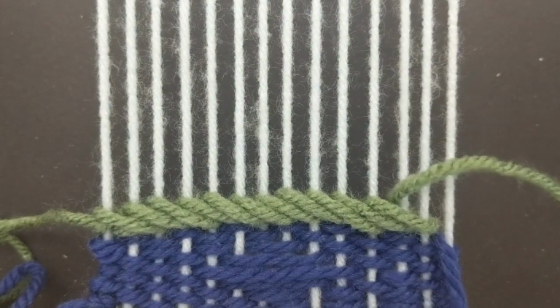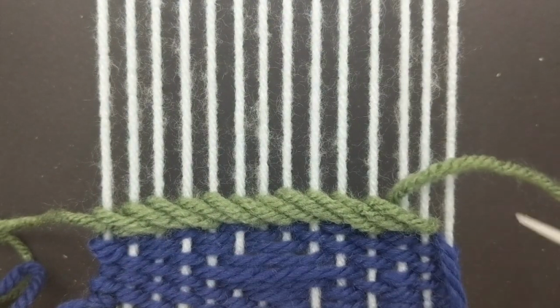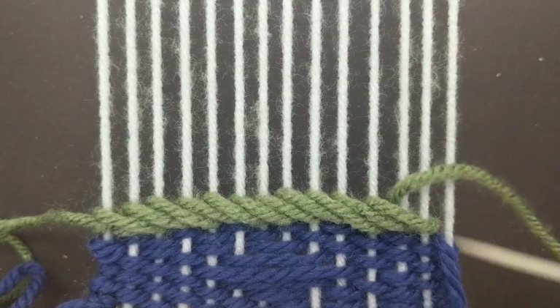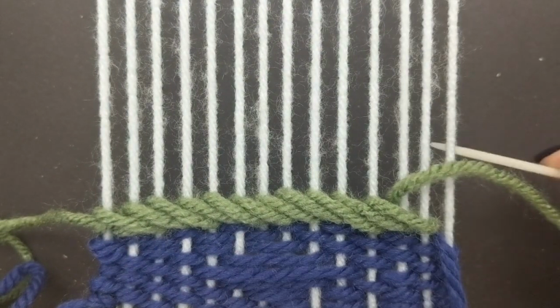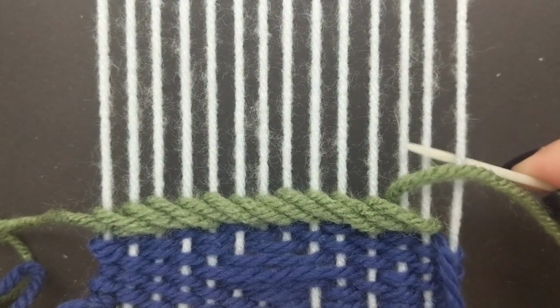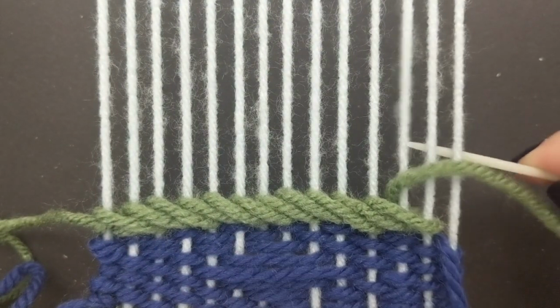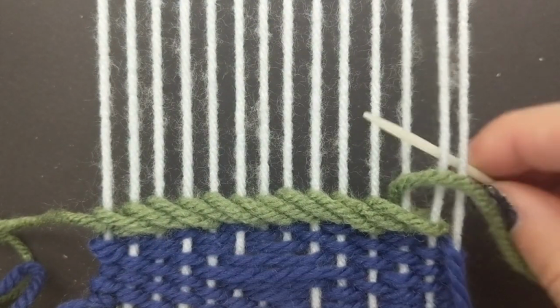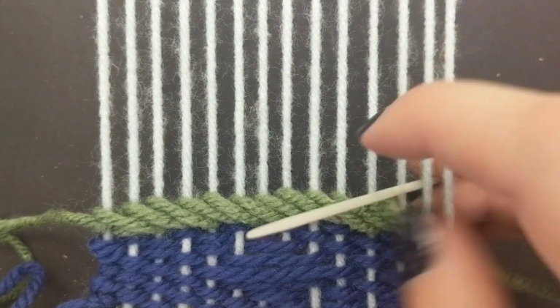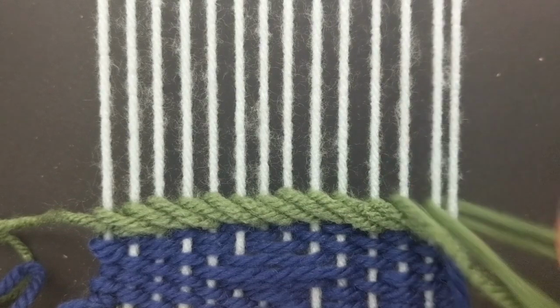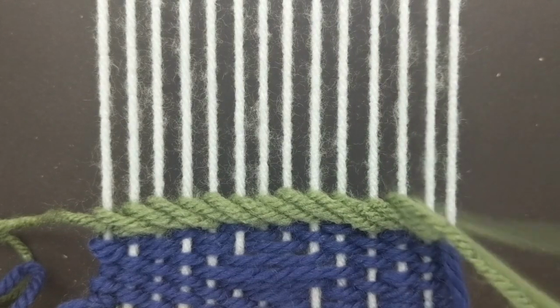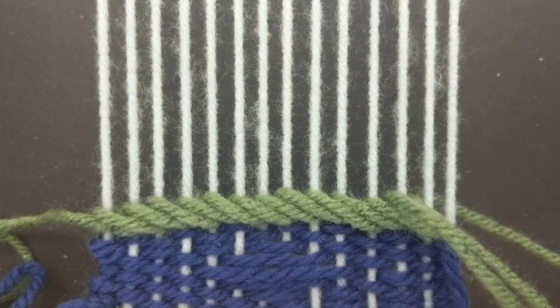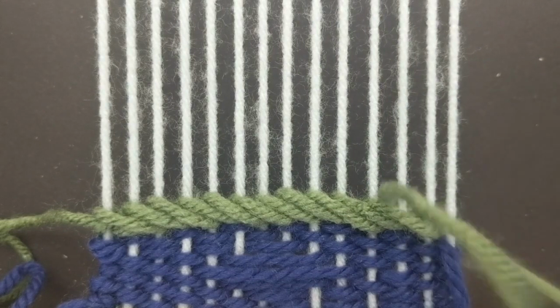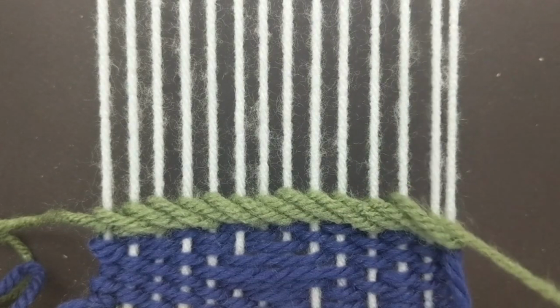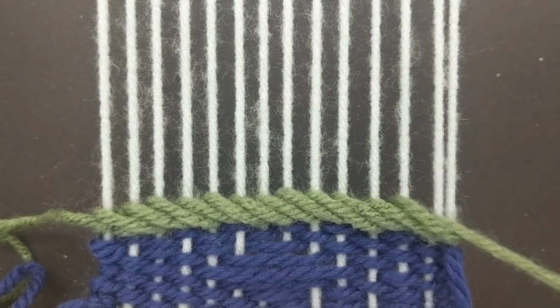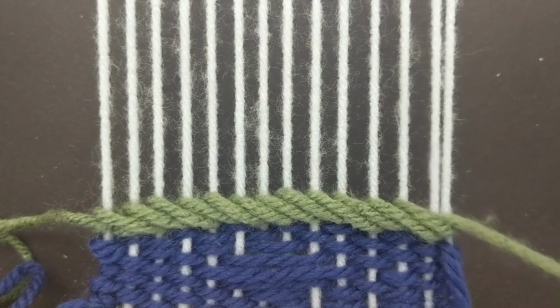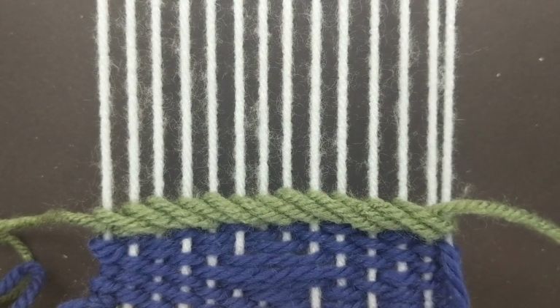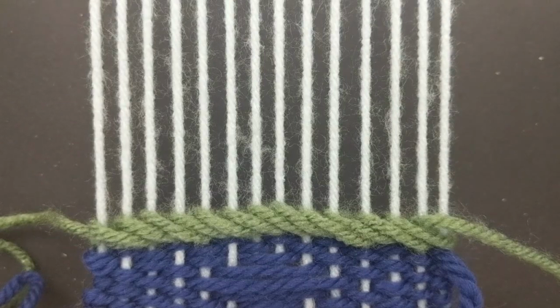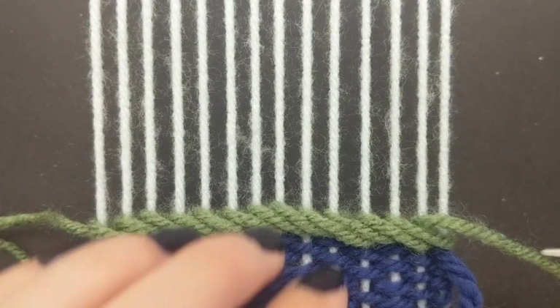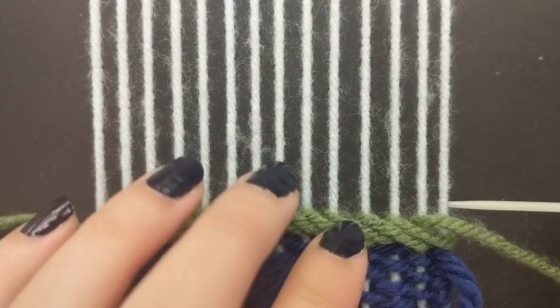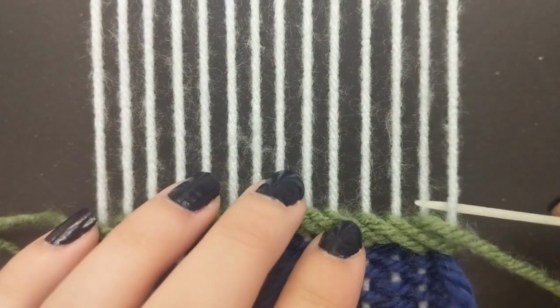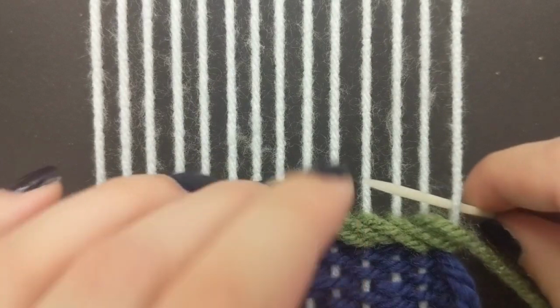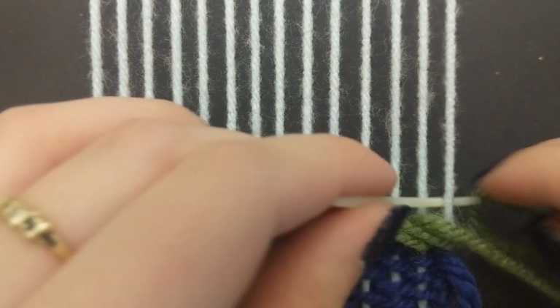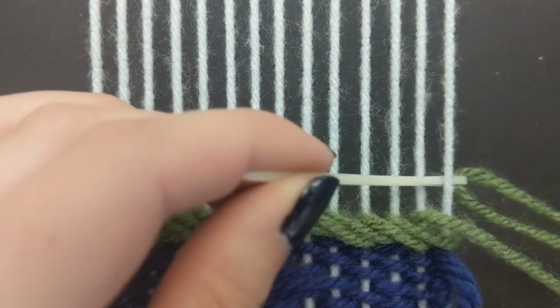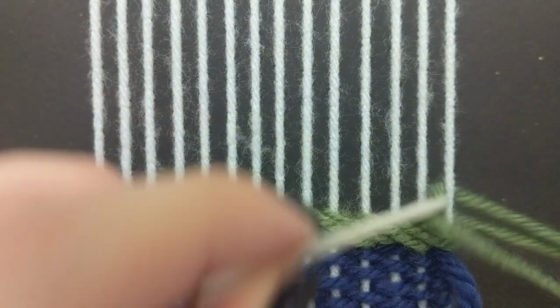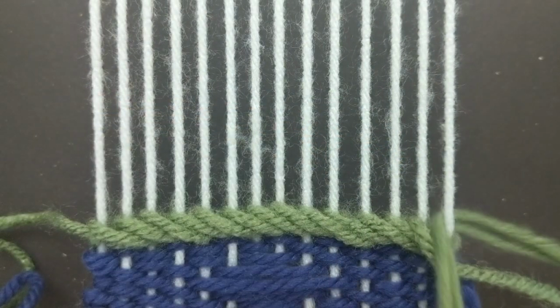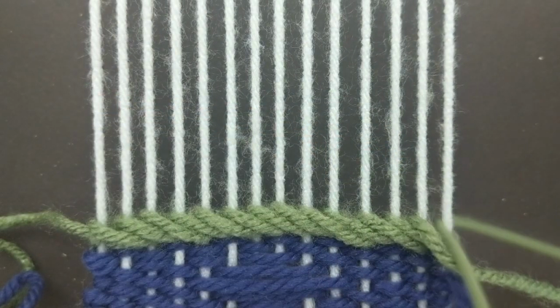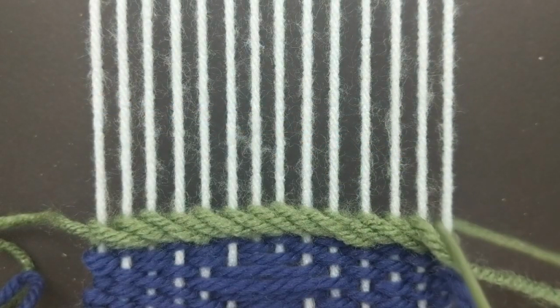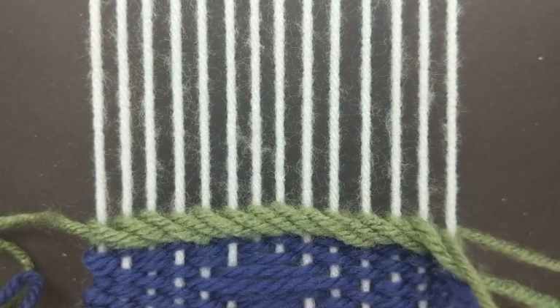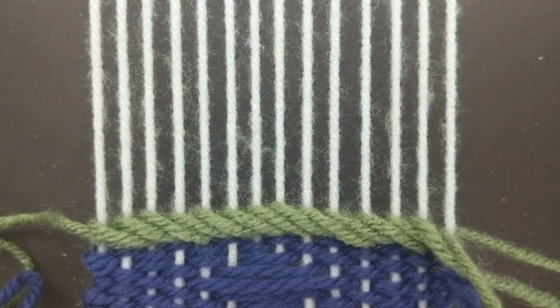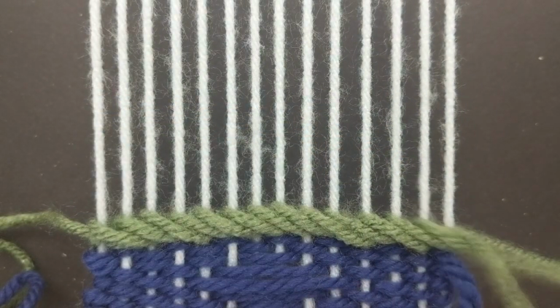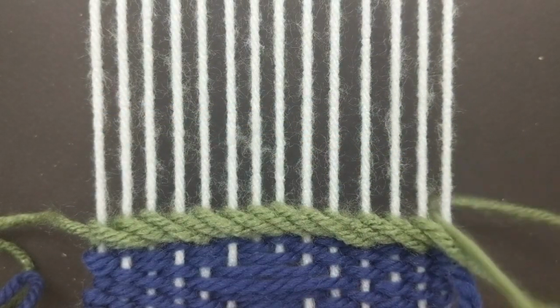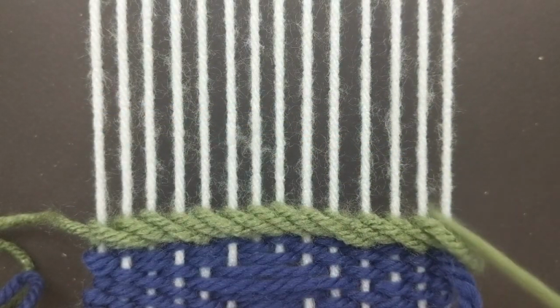To finish off this row, you're going to wrap it around the last two warp strings. Then wrap it around the last single warp string to start going back the other way.